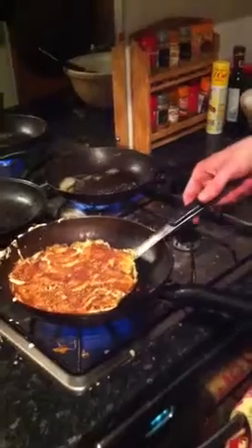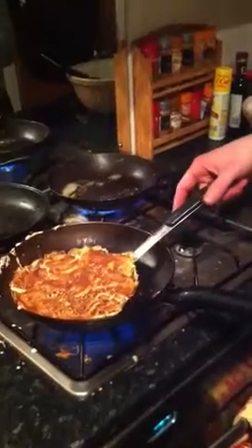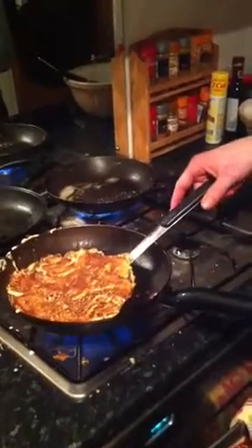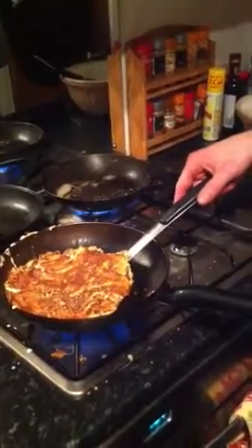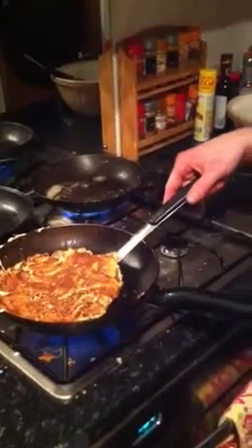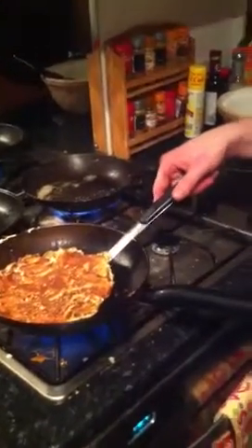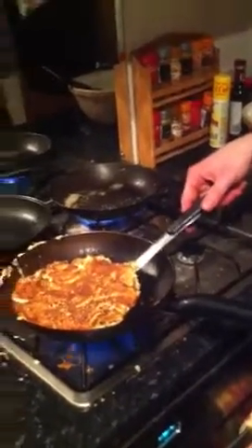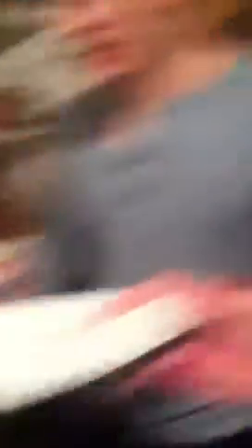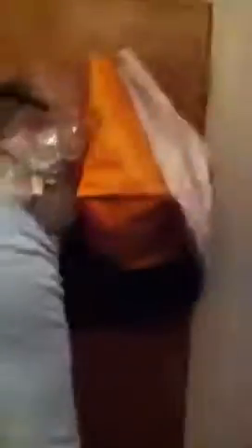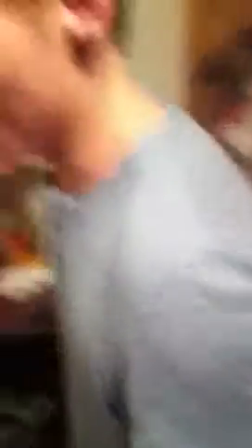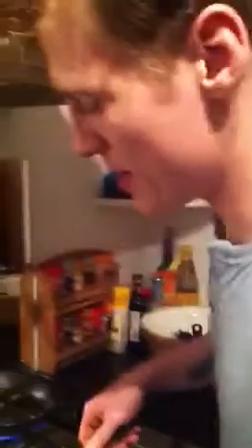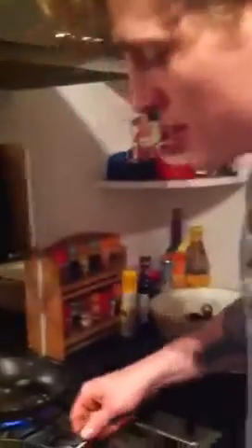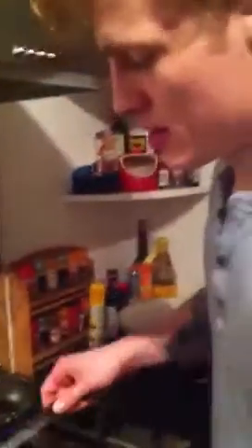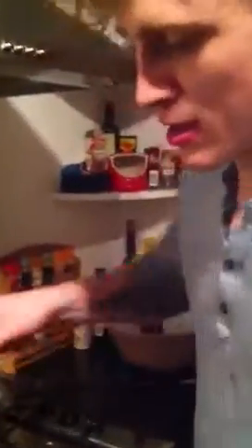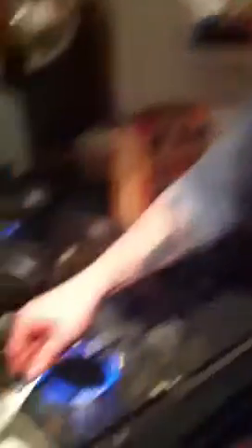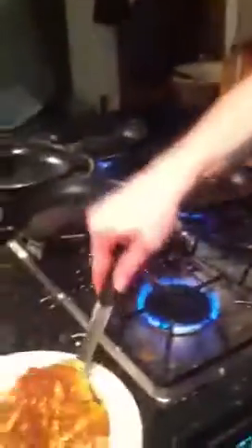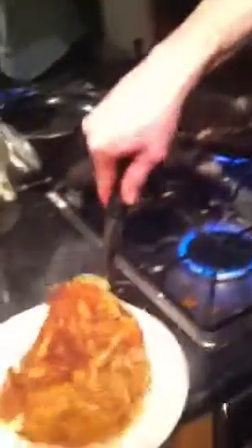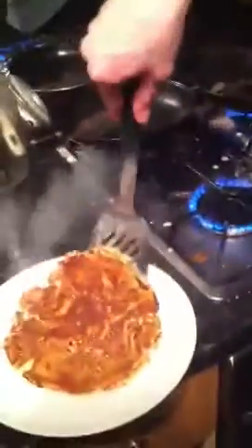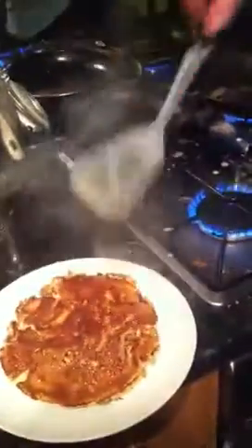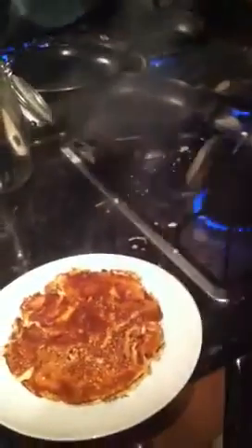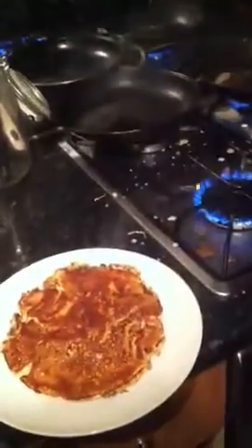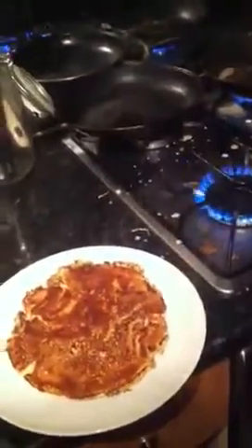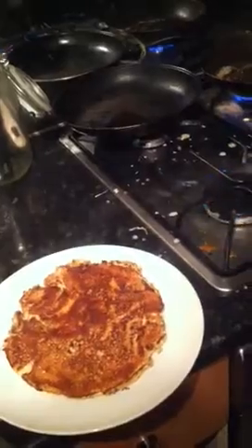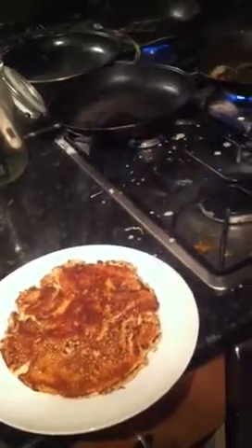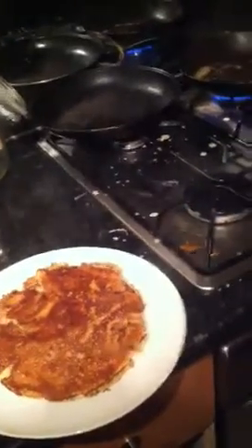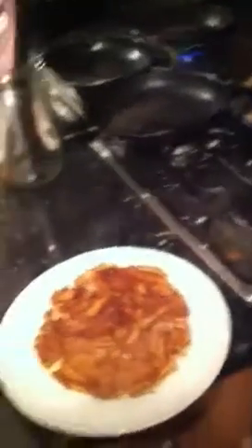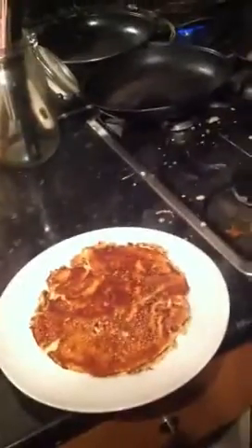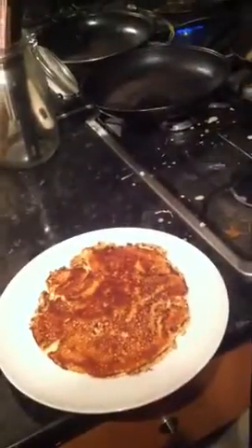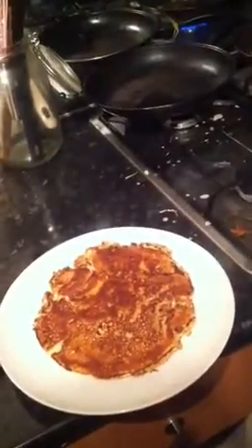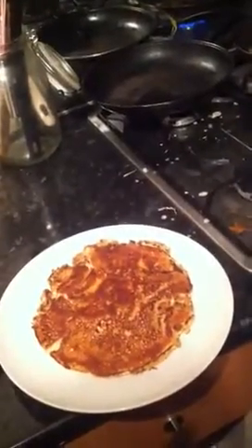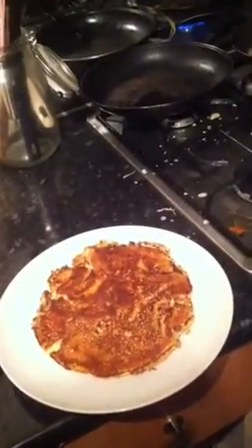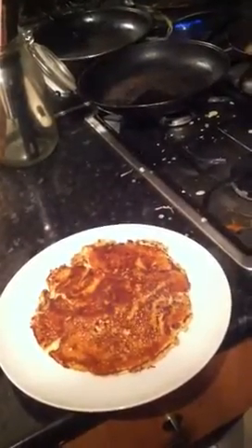Glamorous assistant number two over here. Nikki is getting us a plate. Thank you. And there we have it. I'm not going to just leave it there. Oh no. It's not my style.